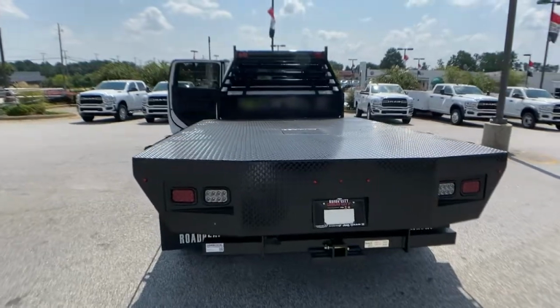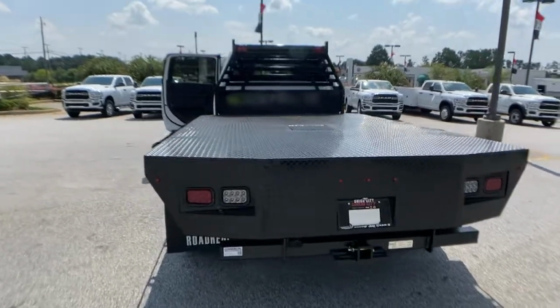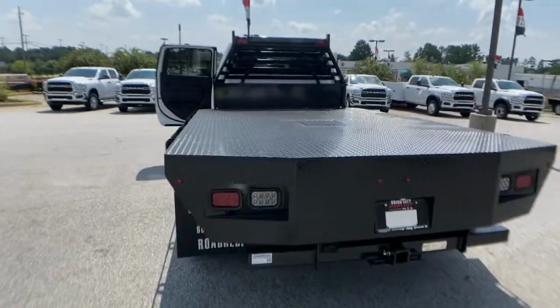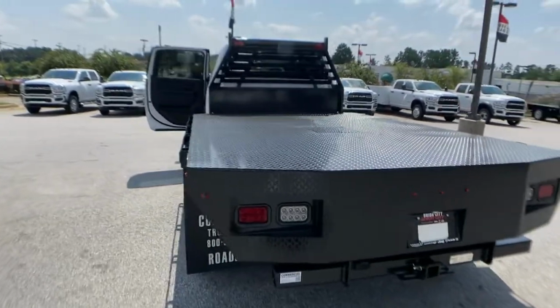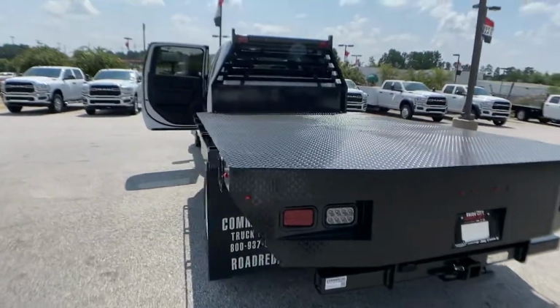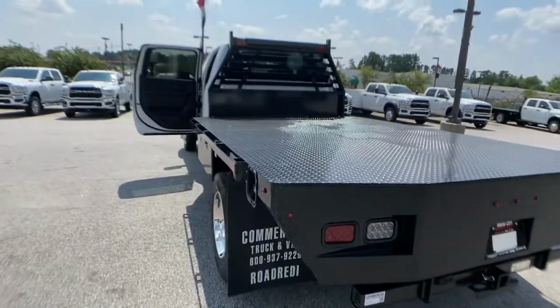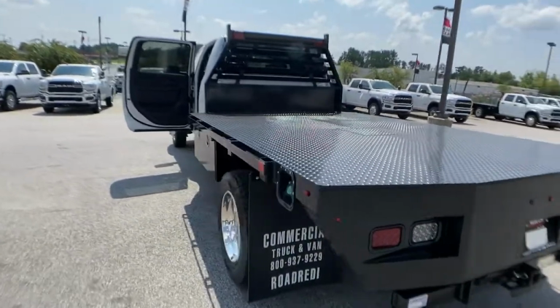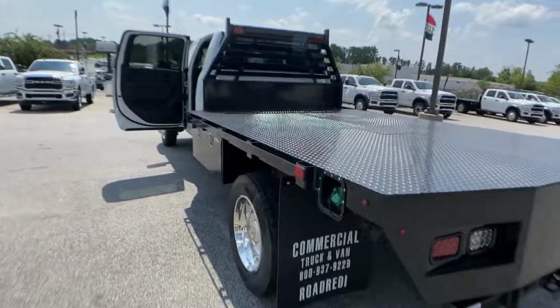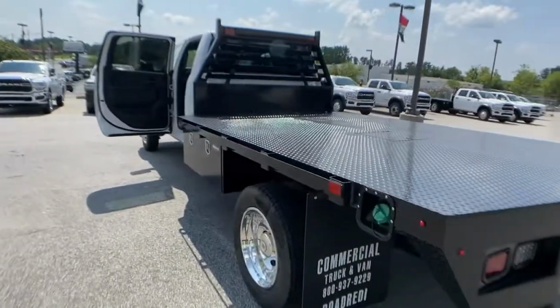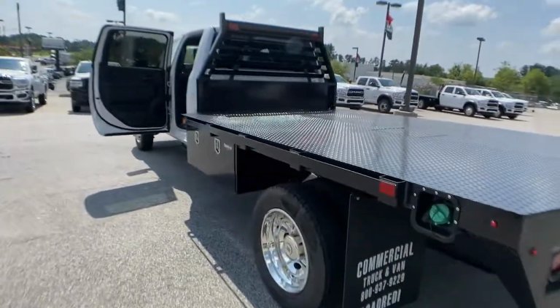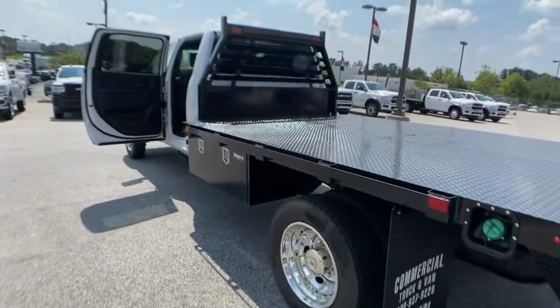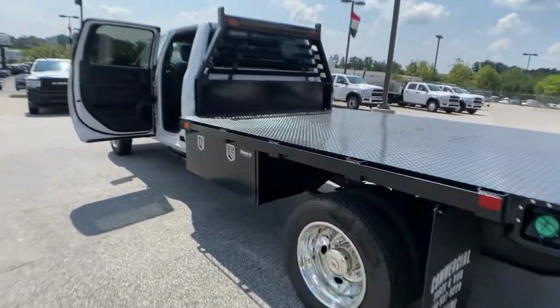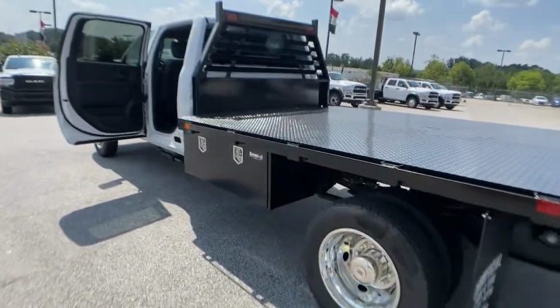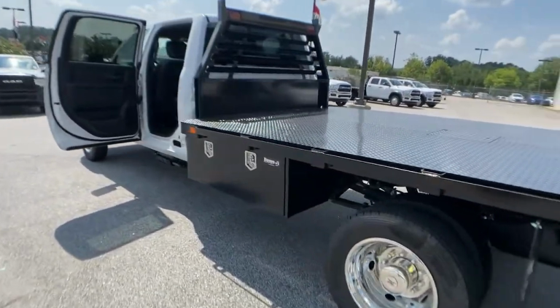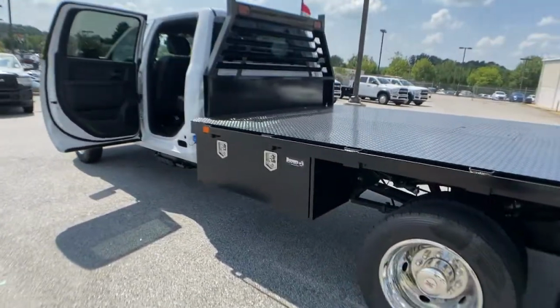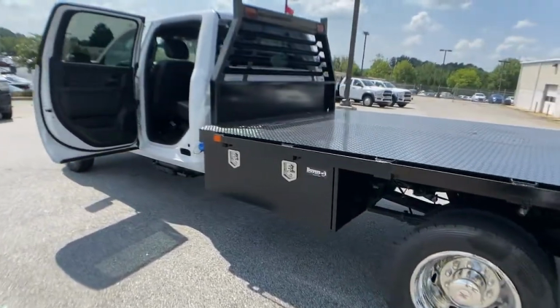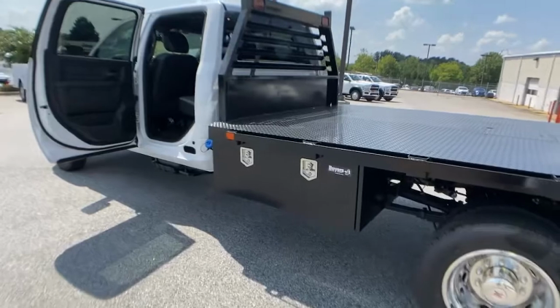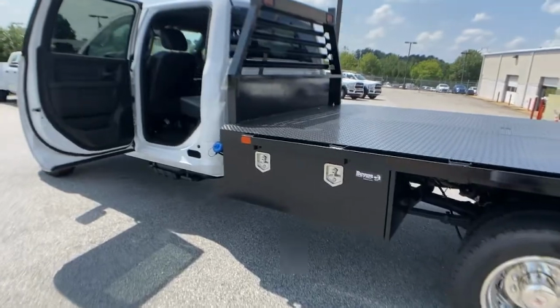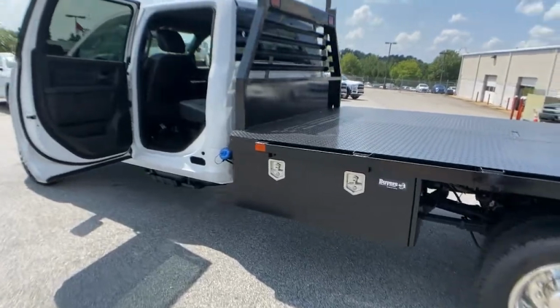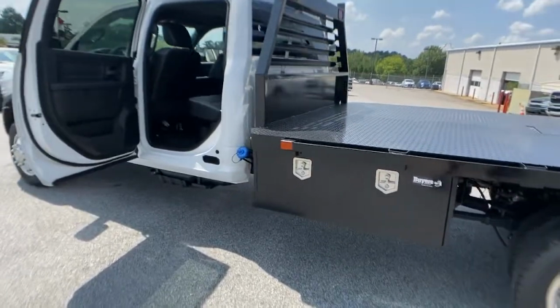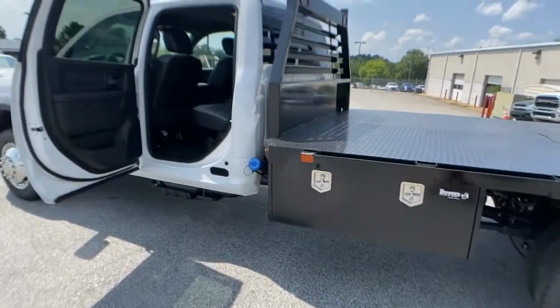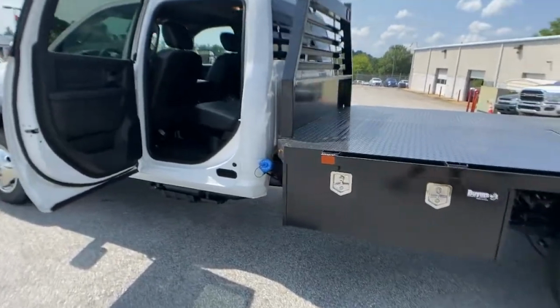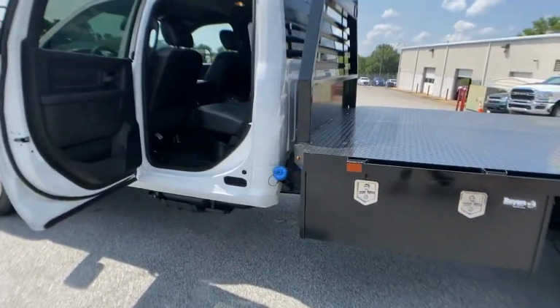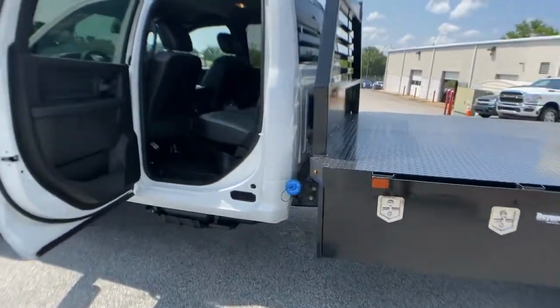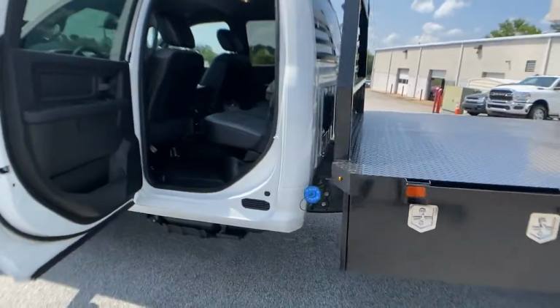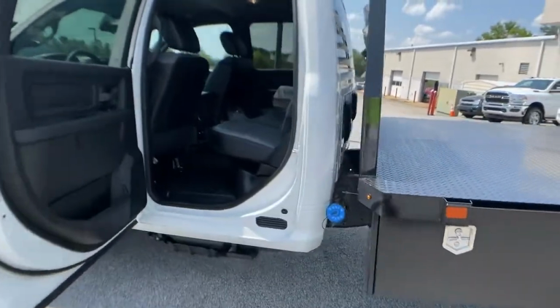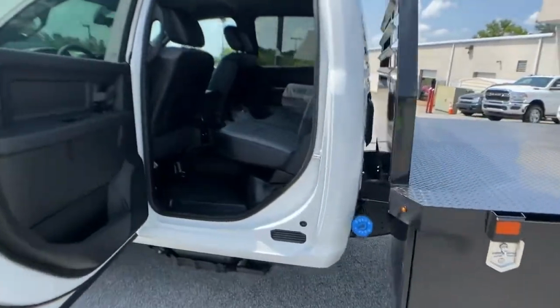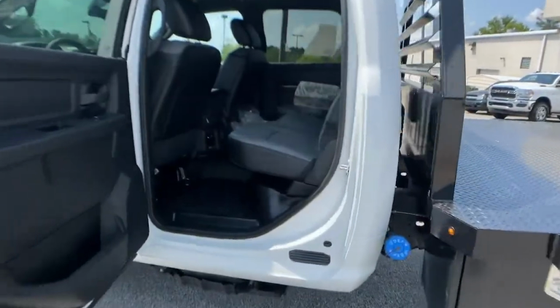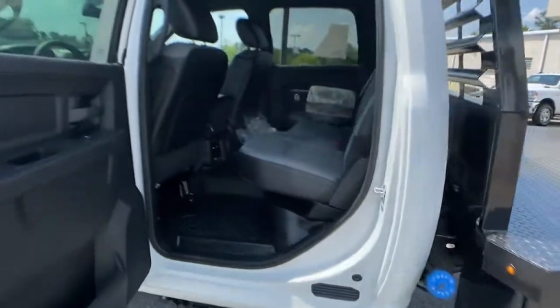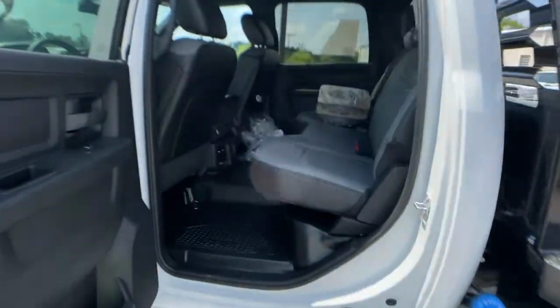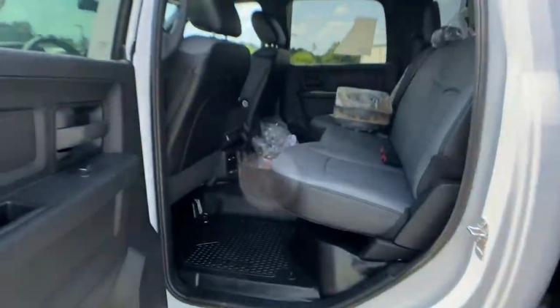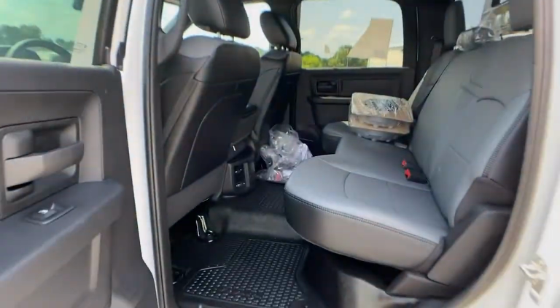Take charge of every job with confidence in this remarkably well-built 4500. Come in for a test drive. Our team will make it the best part of your day.